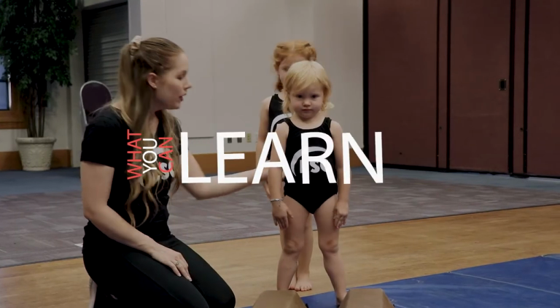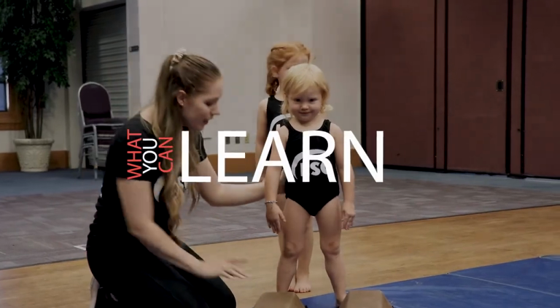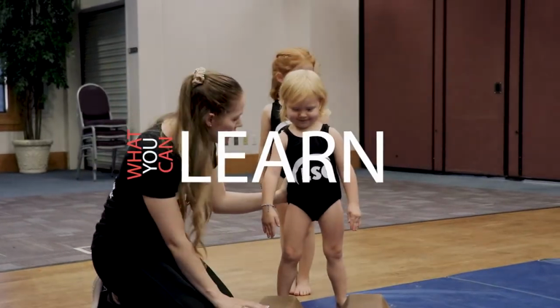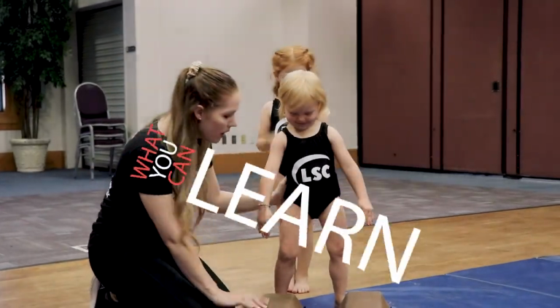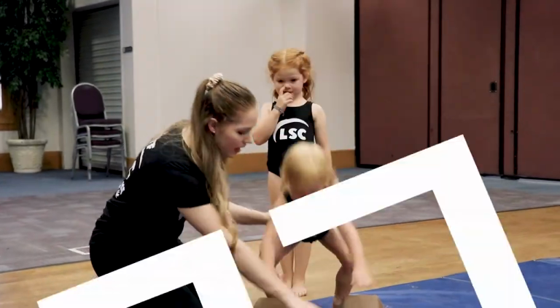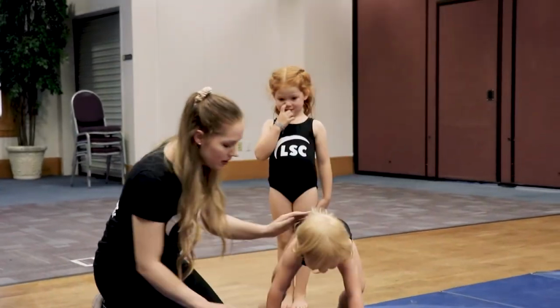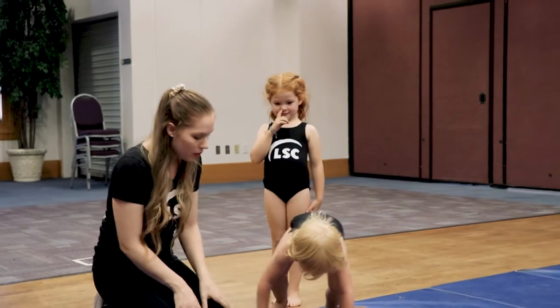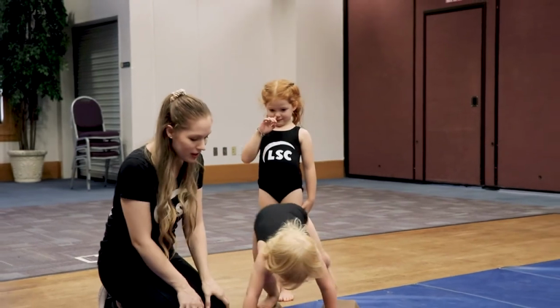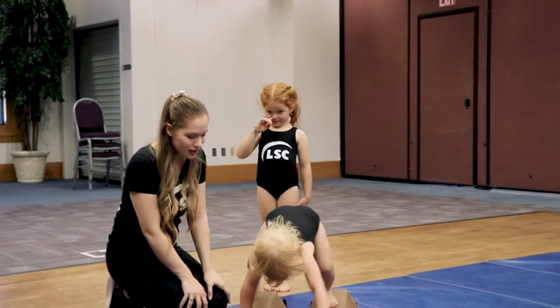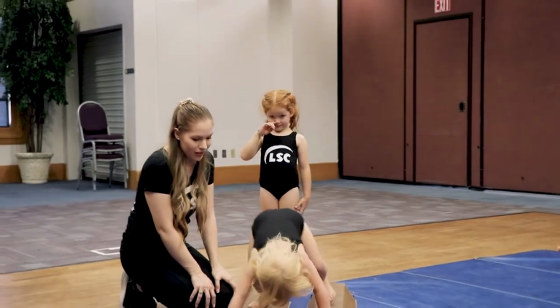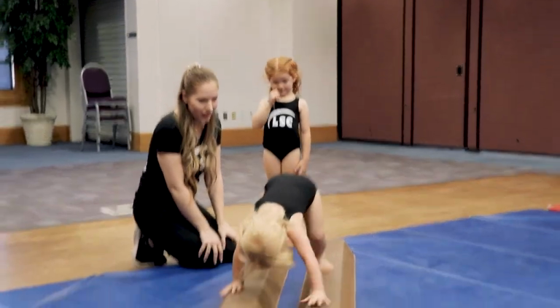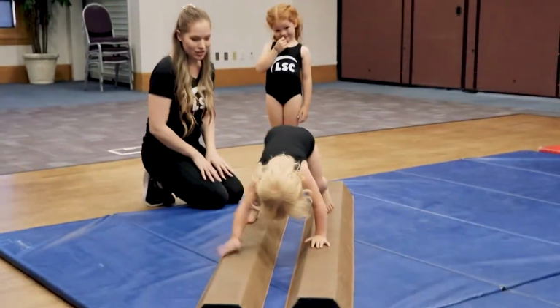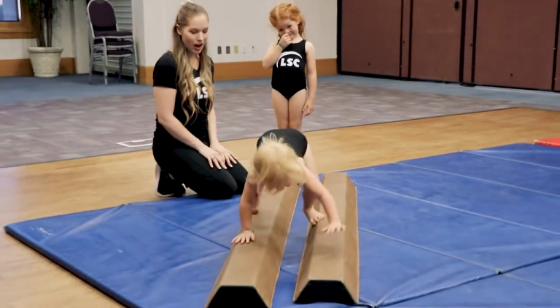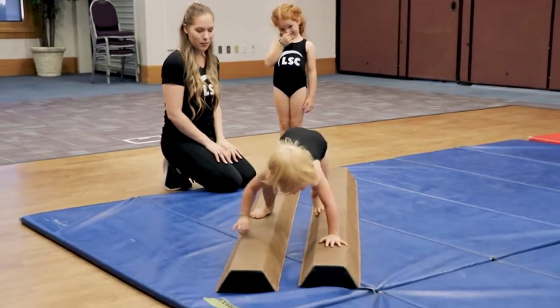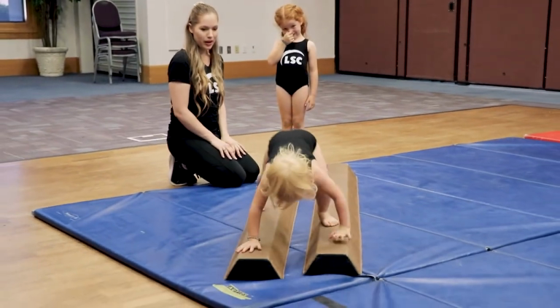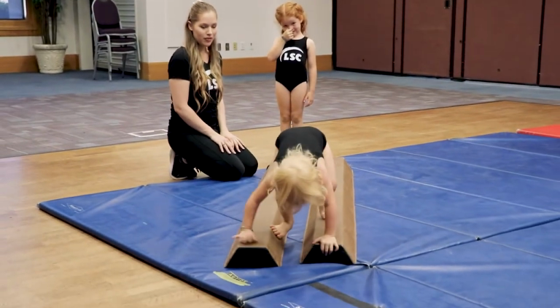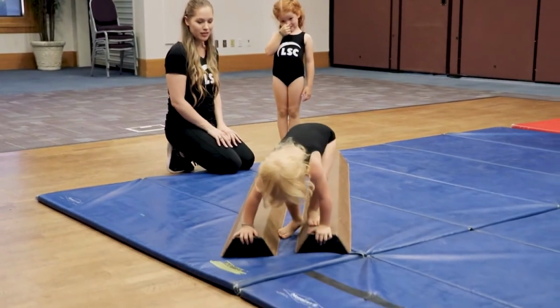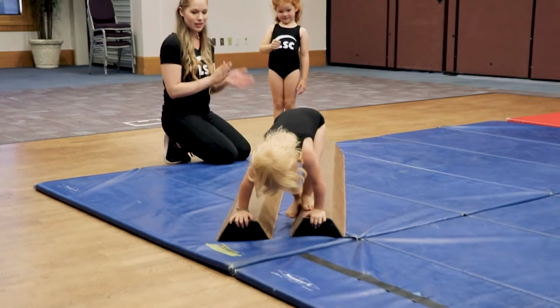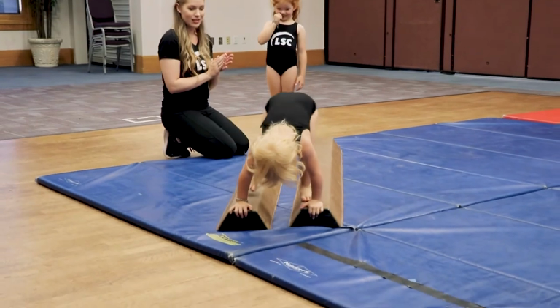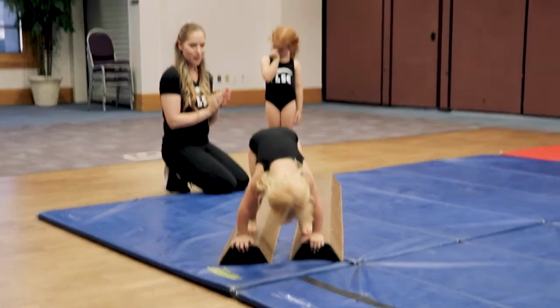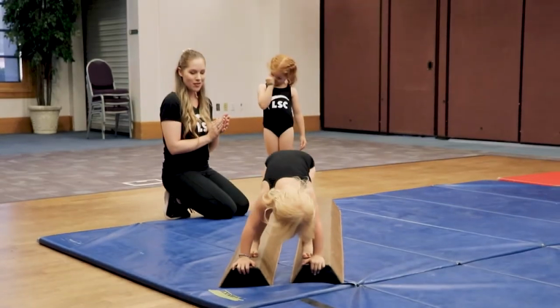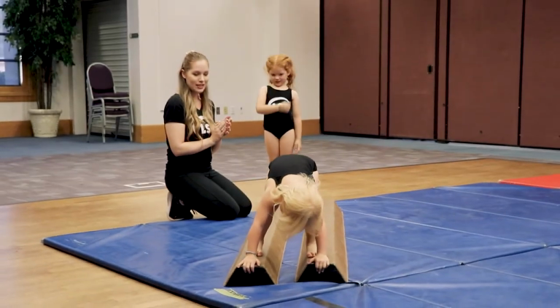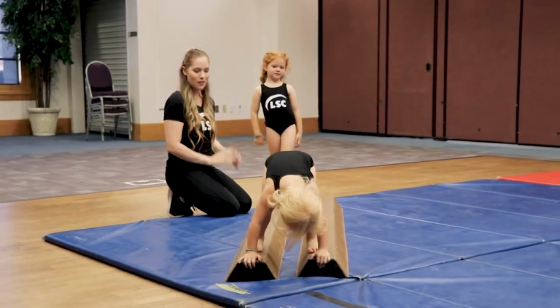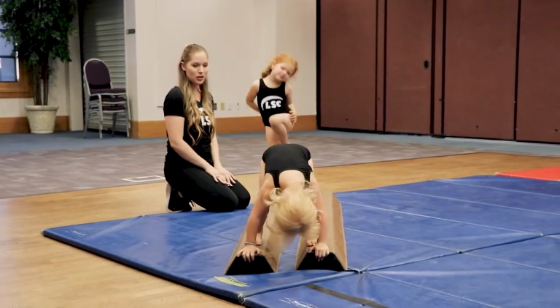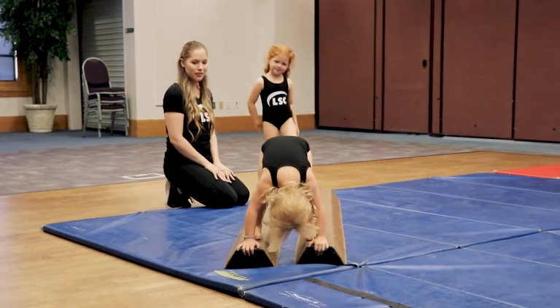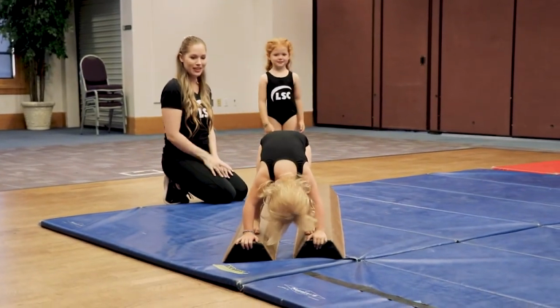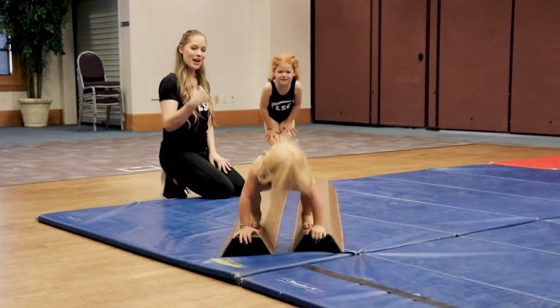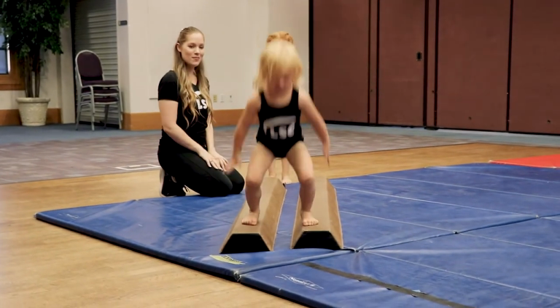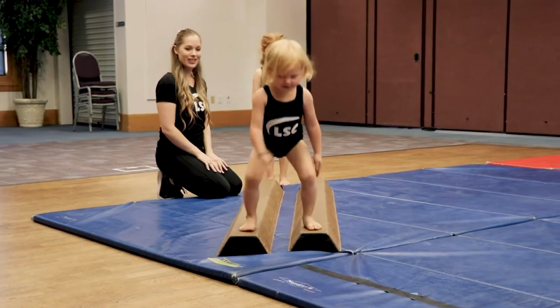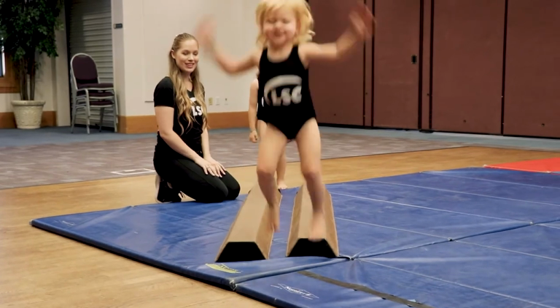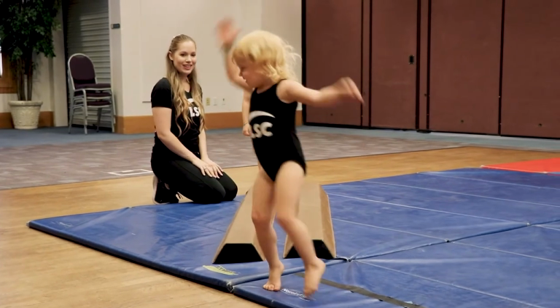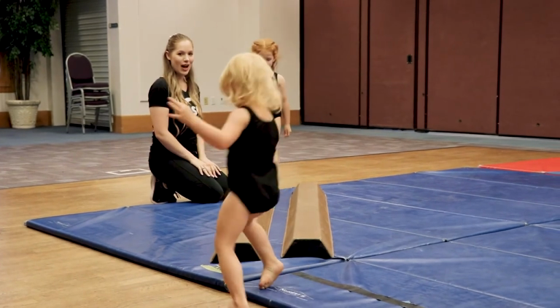Okay Allie, can you show me your spider box? Hands and feet all the way across. Nice. Very nice job. One hand on your foot. There we go. And stand up and big jump off. Good job.